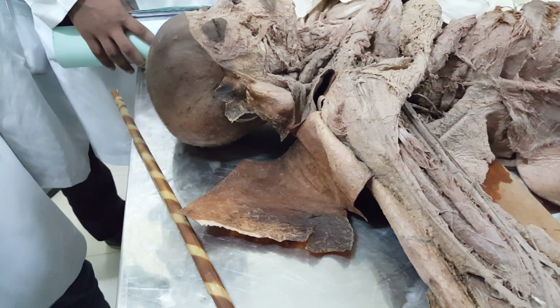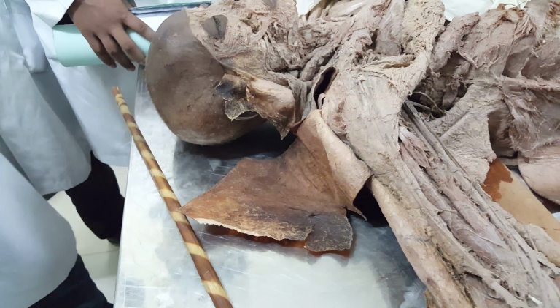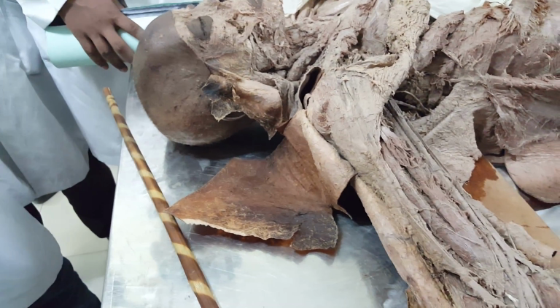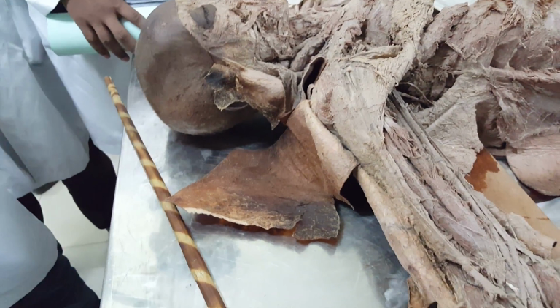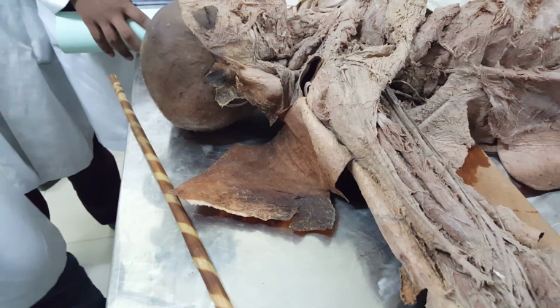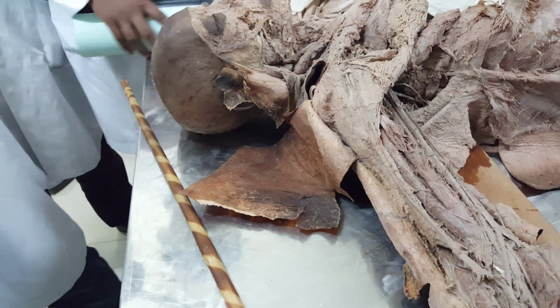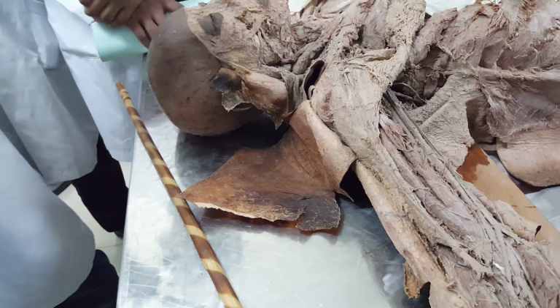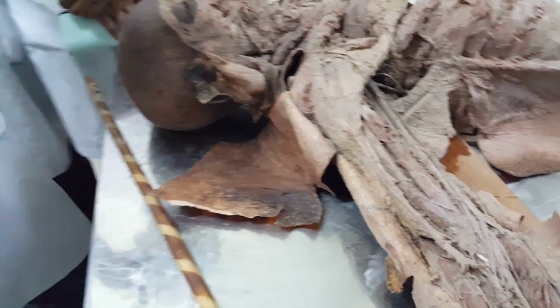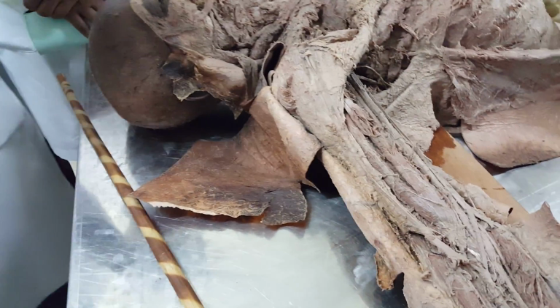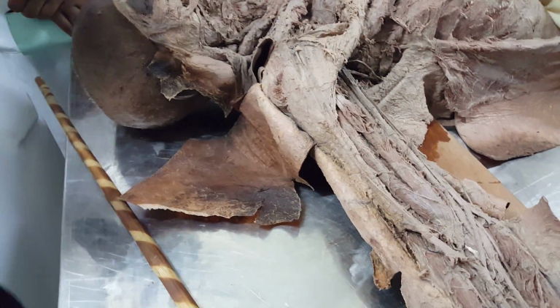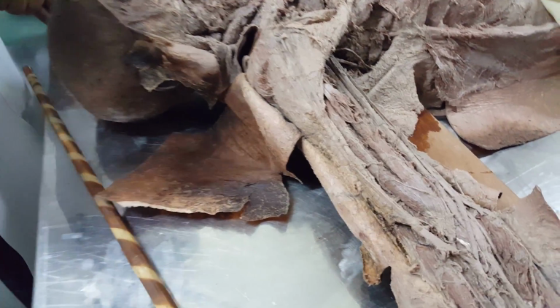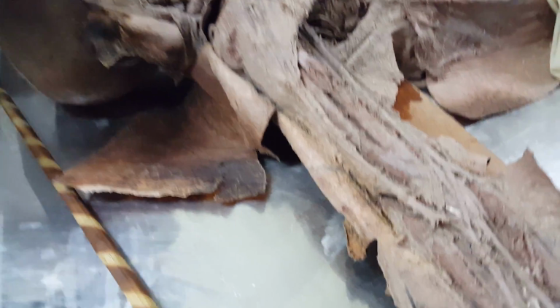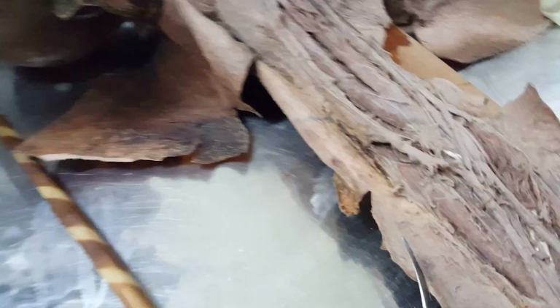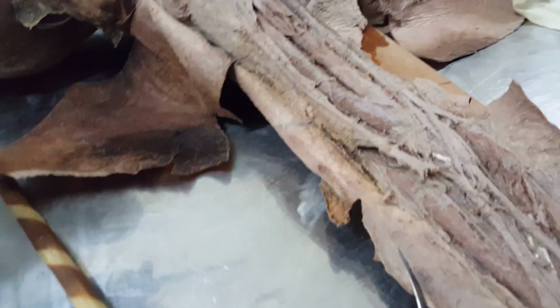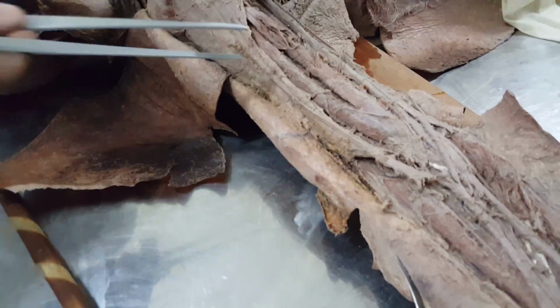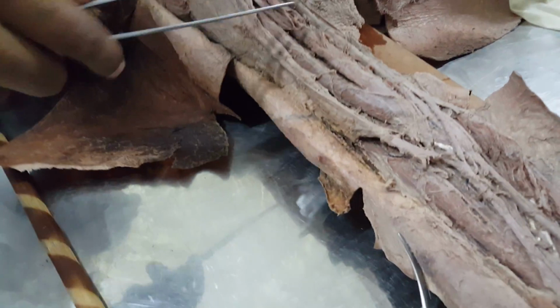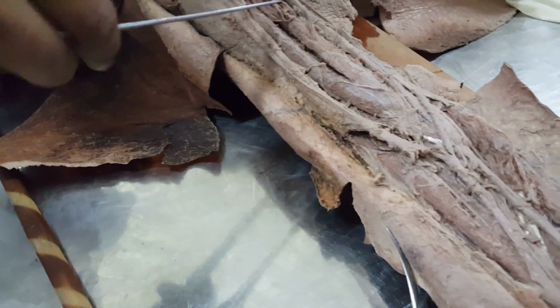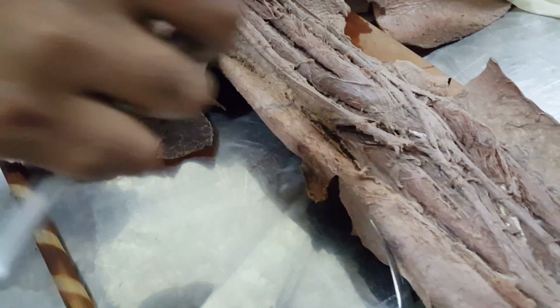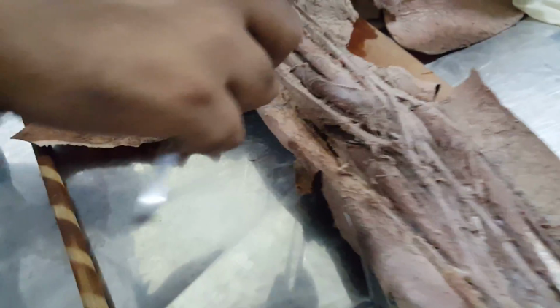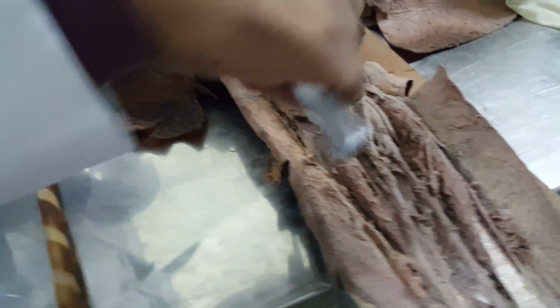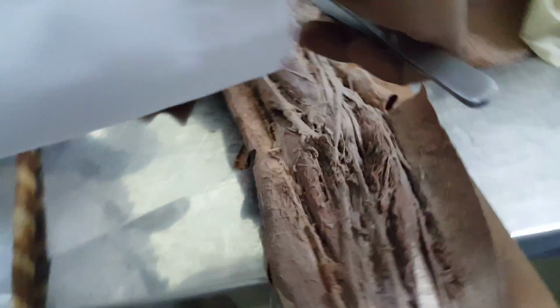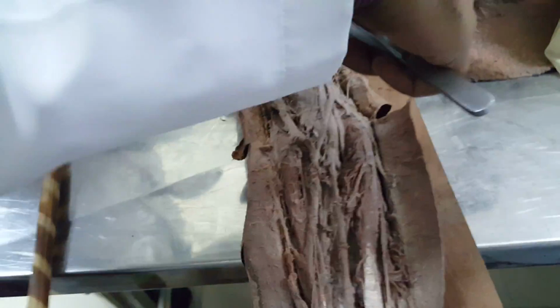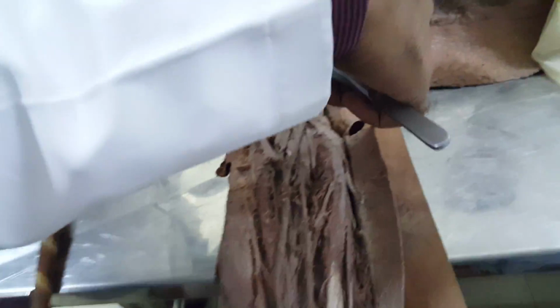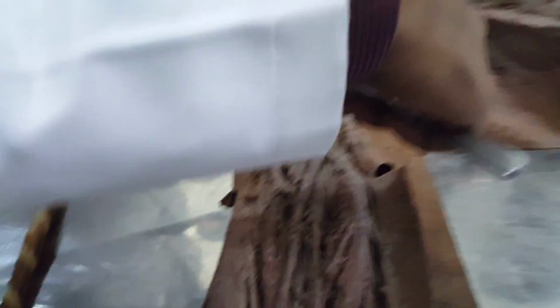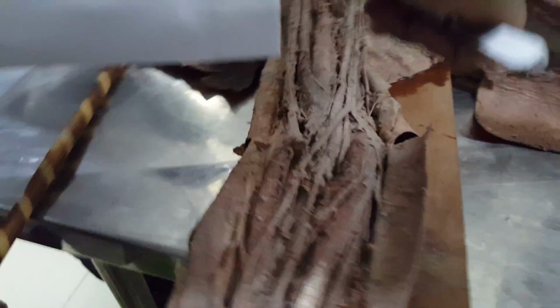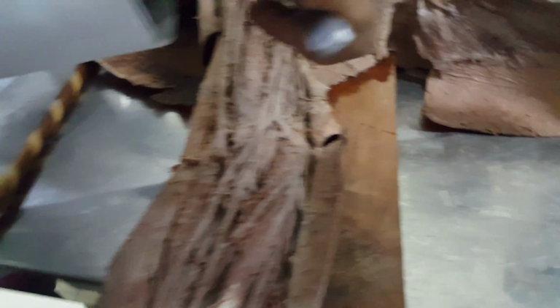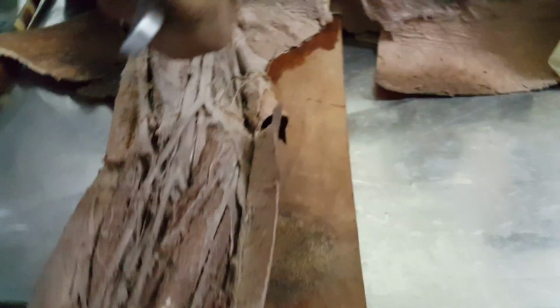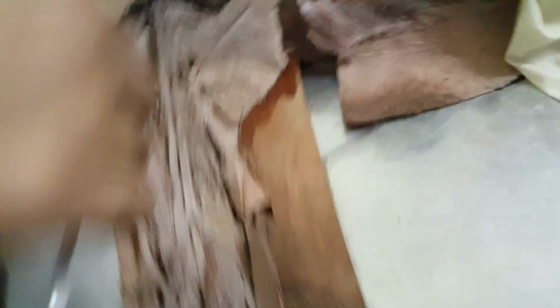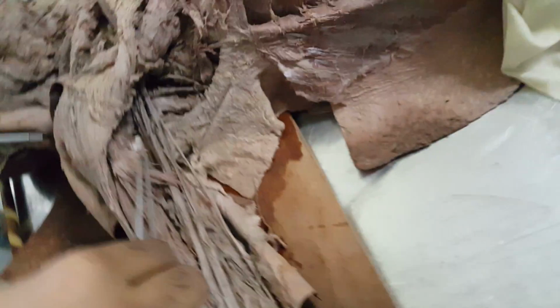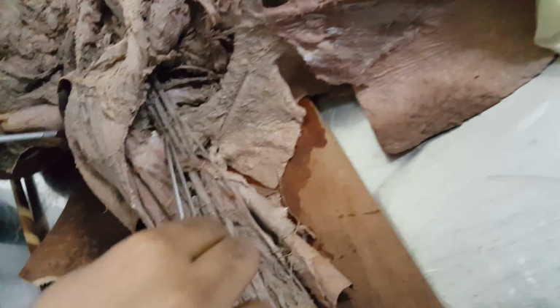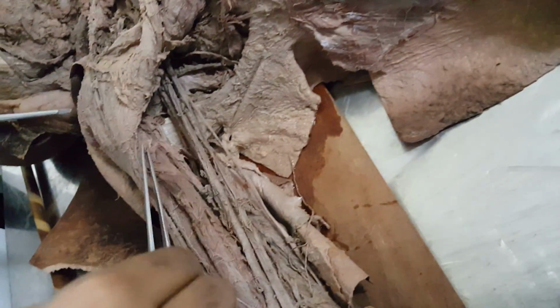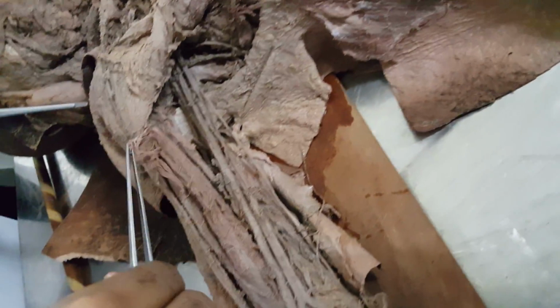It is a medial anti-brachial cutaneous nerve.